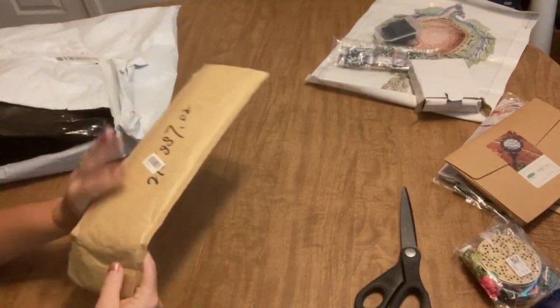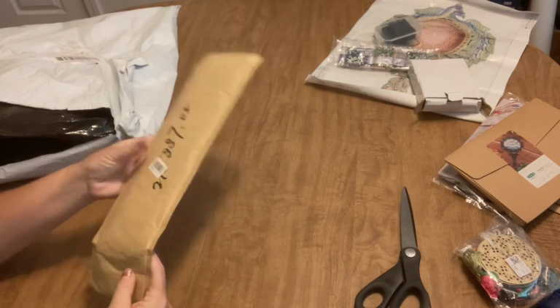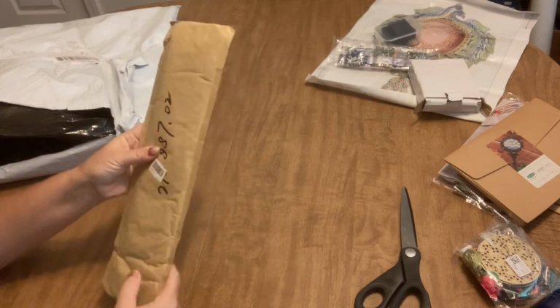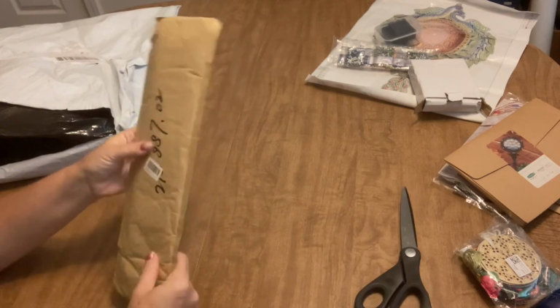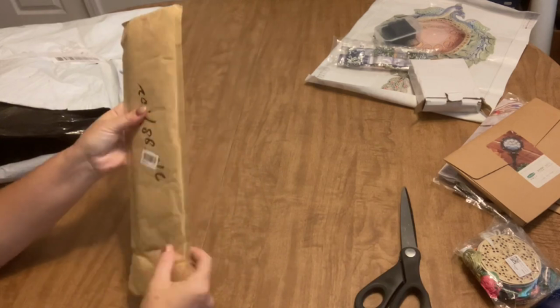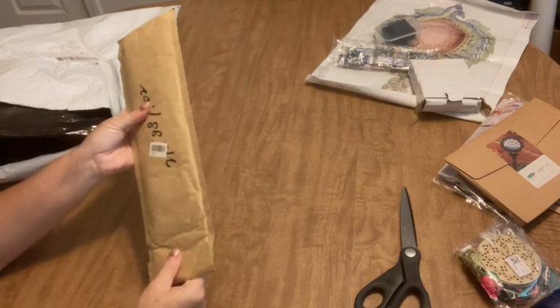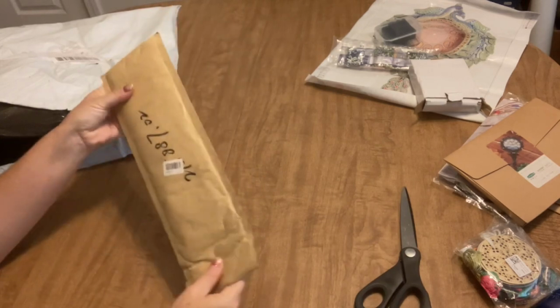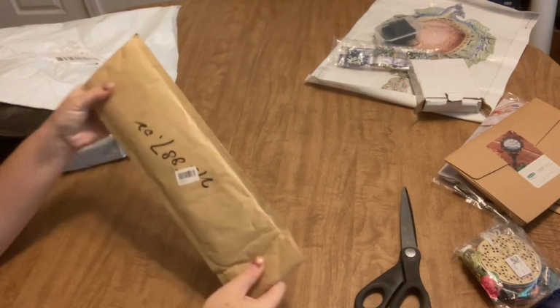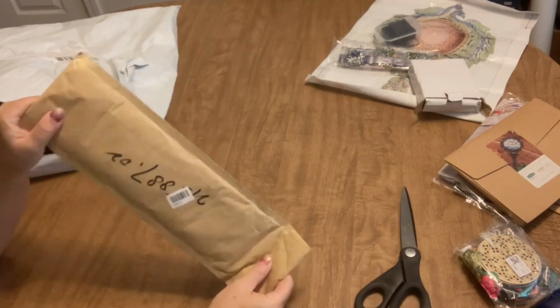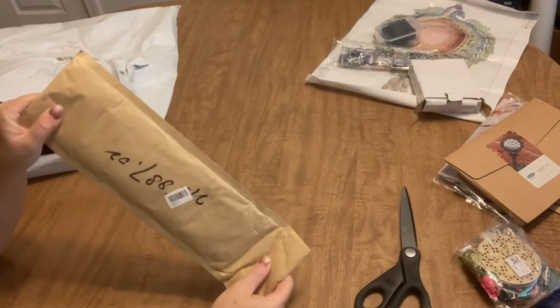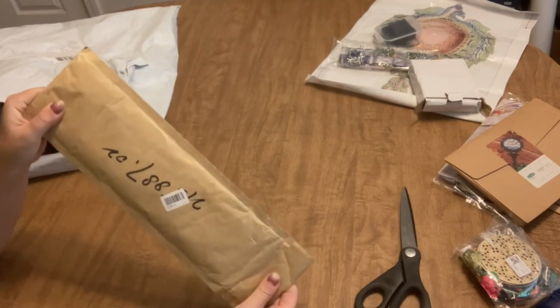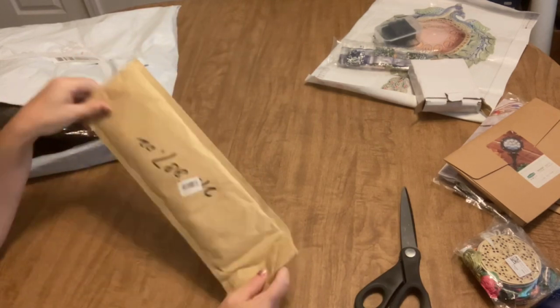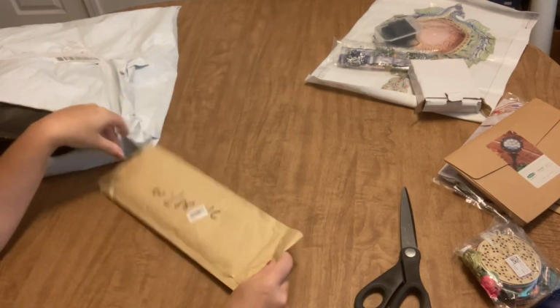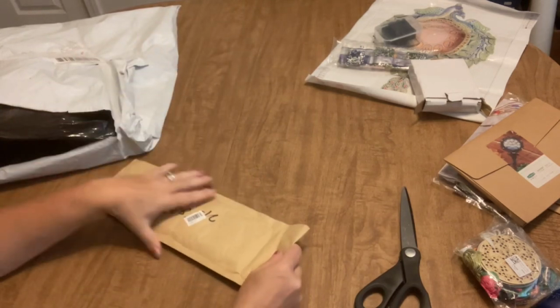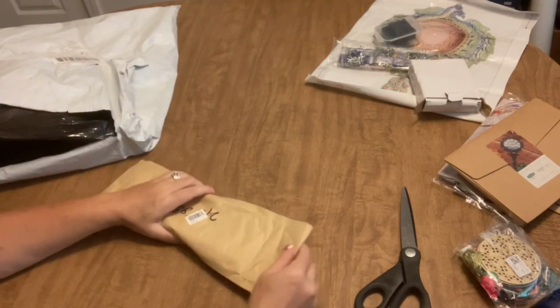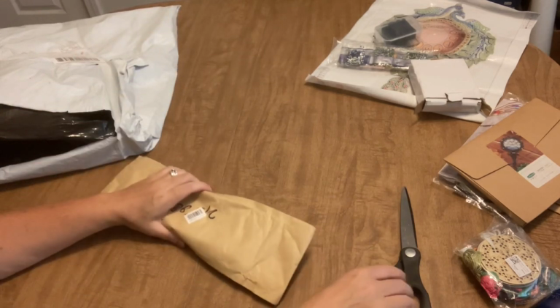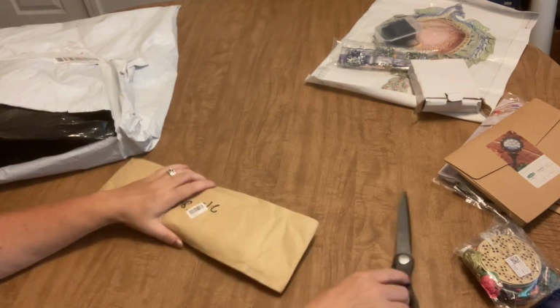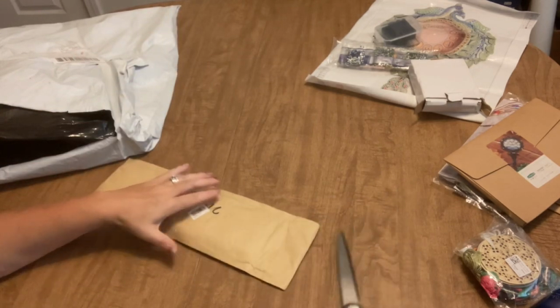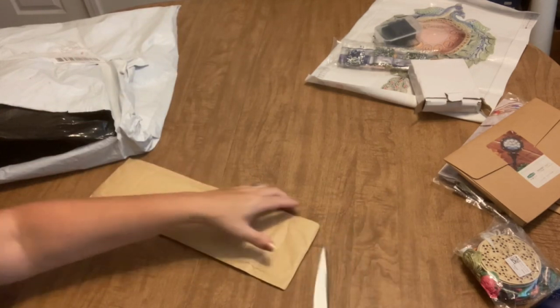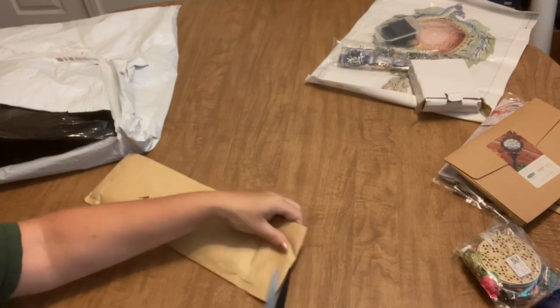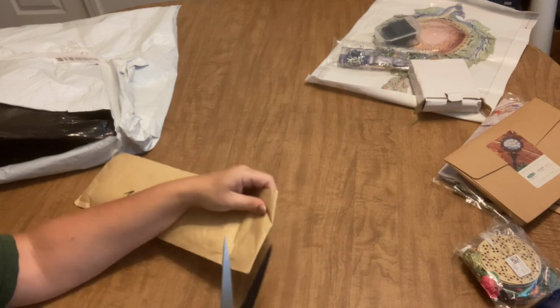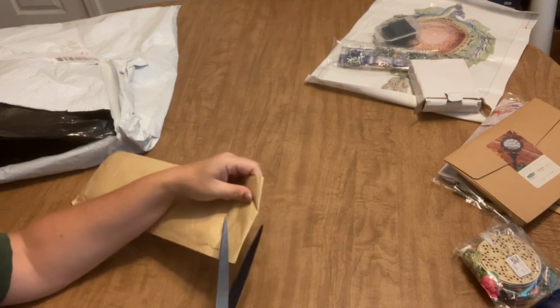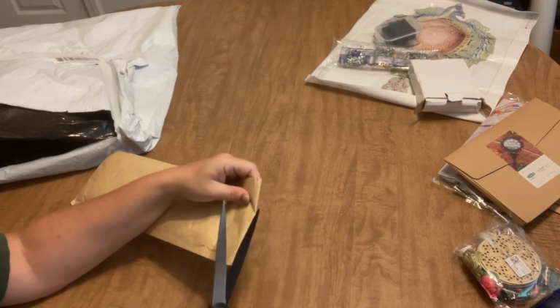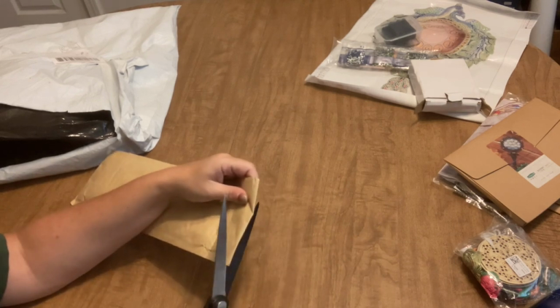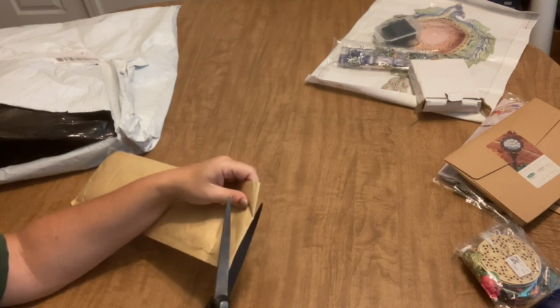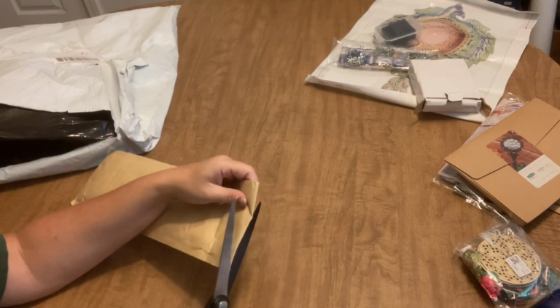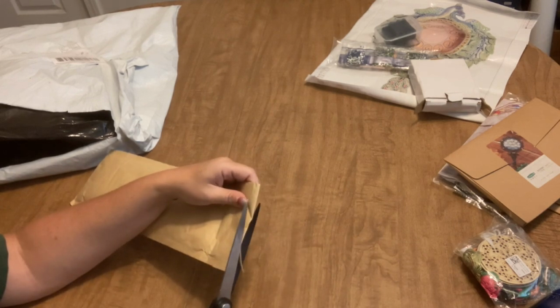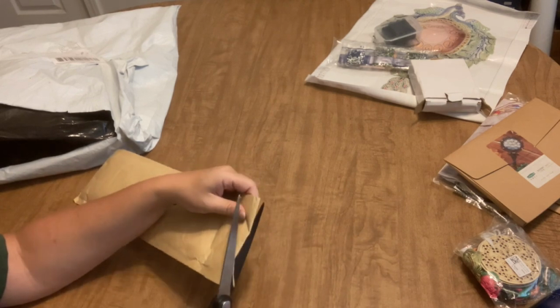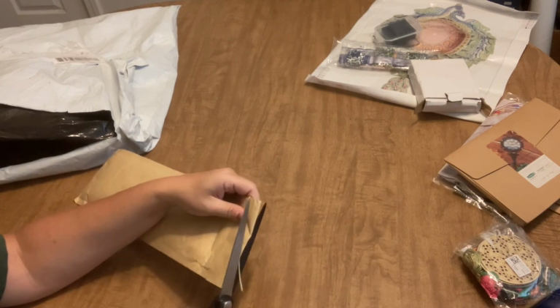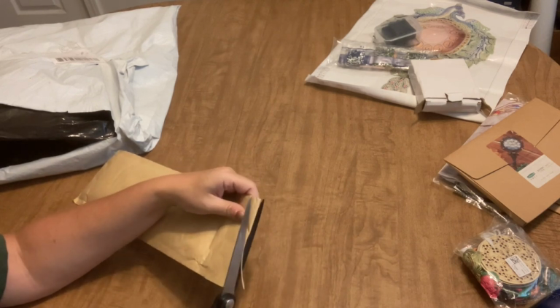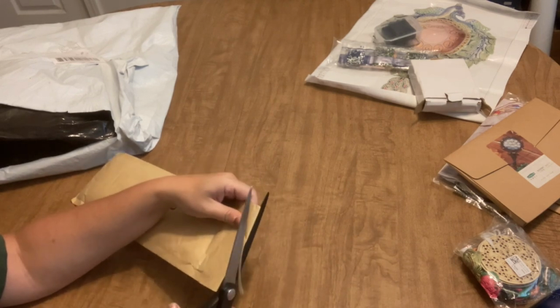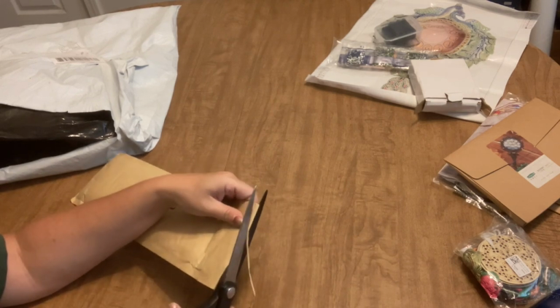This is a weird one. I wonder what this is. I don't remember what else I ordered that was different. Let's get in here and see what it could be.